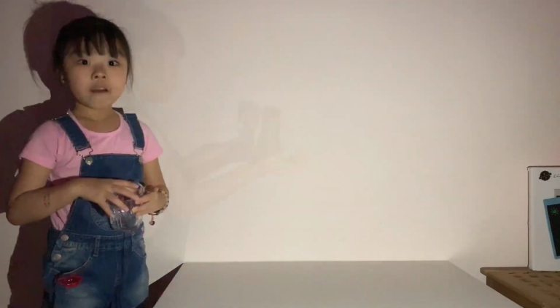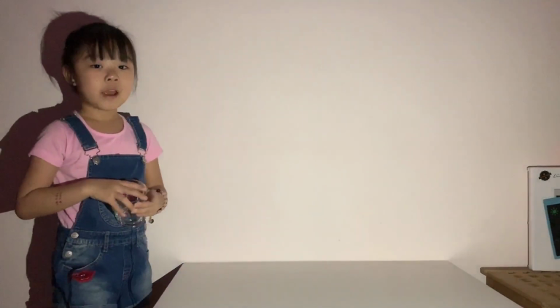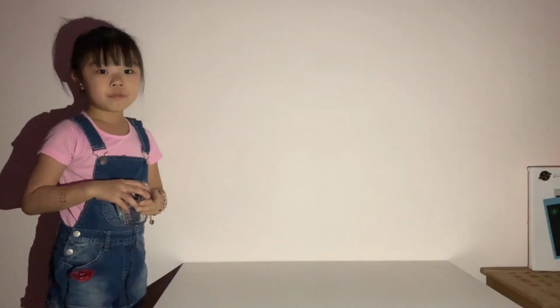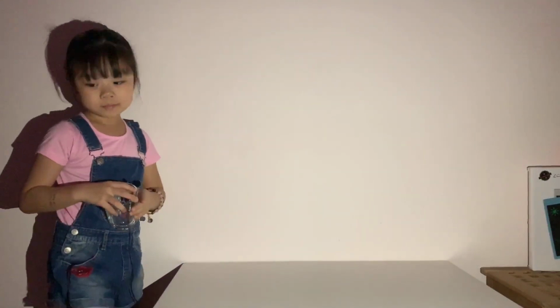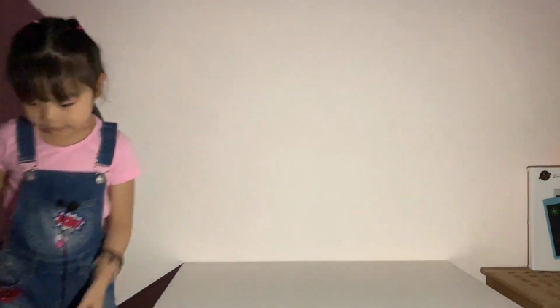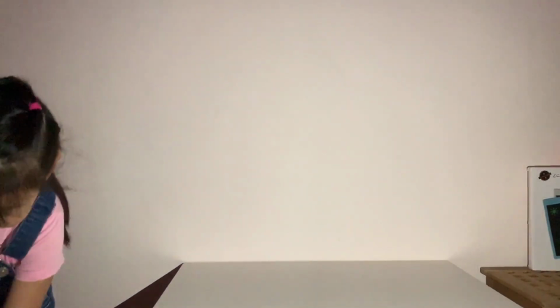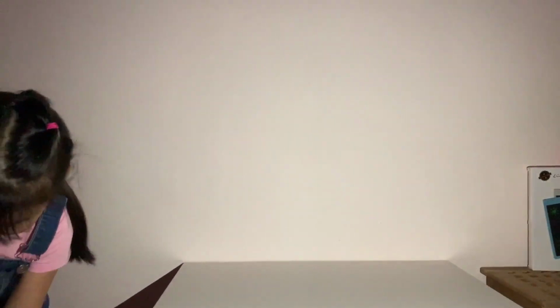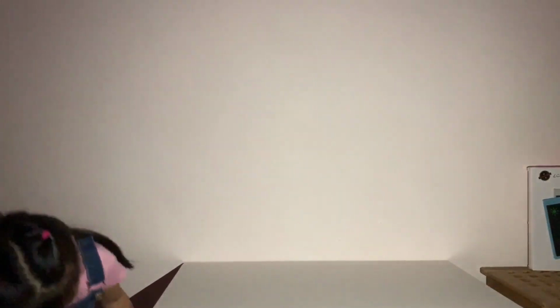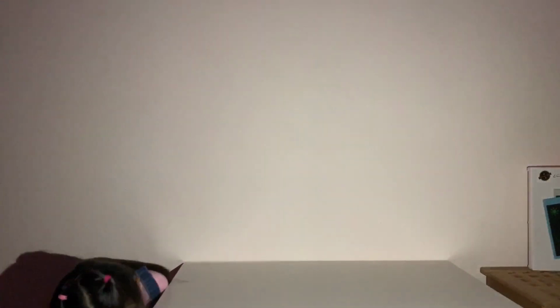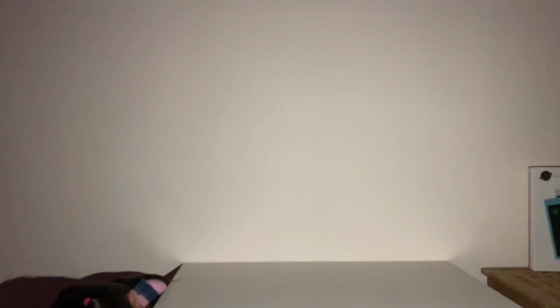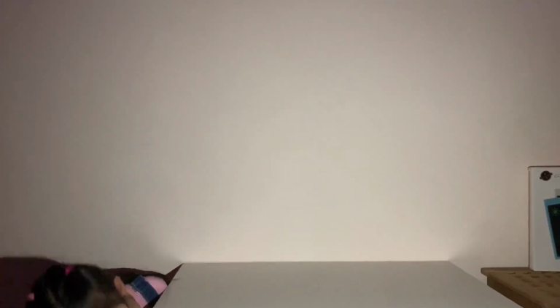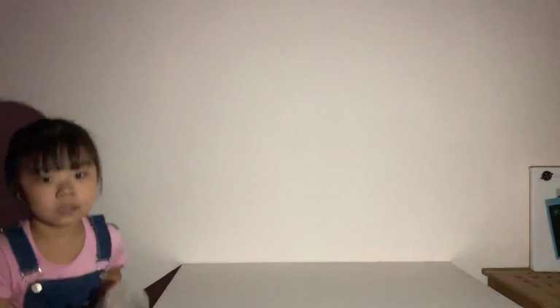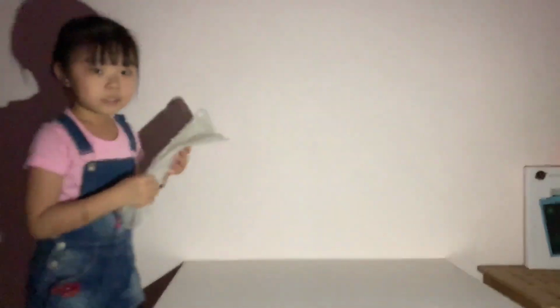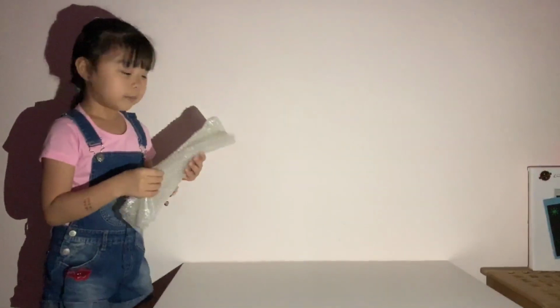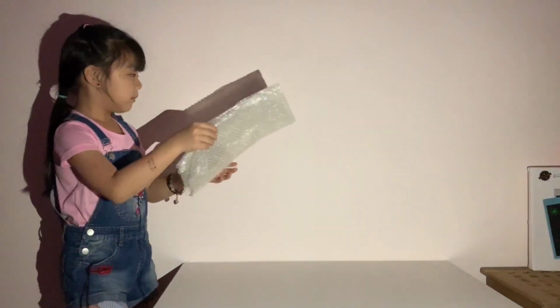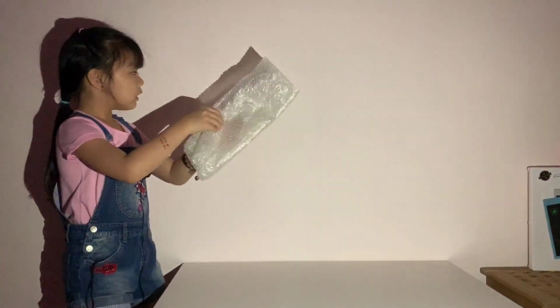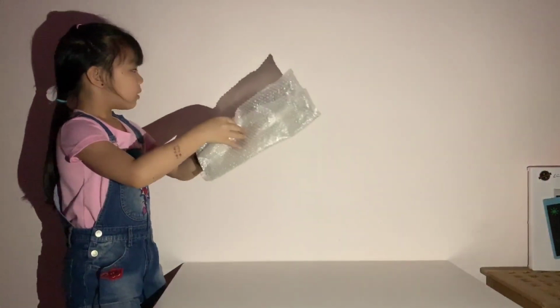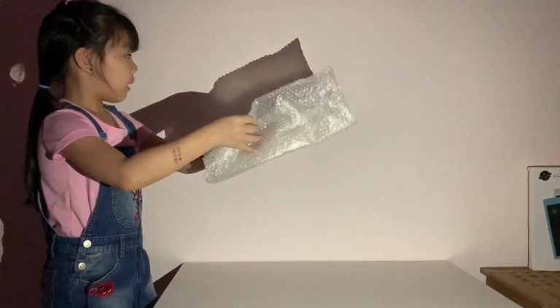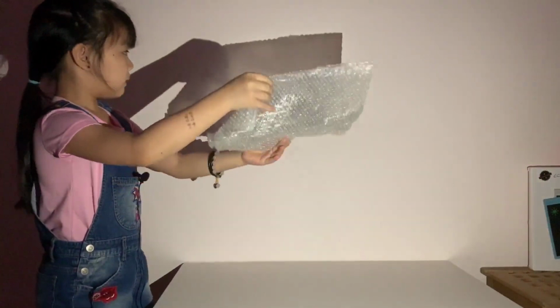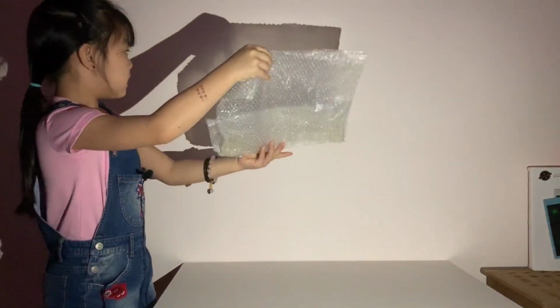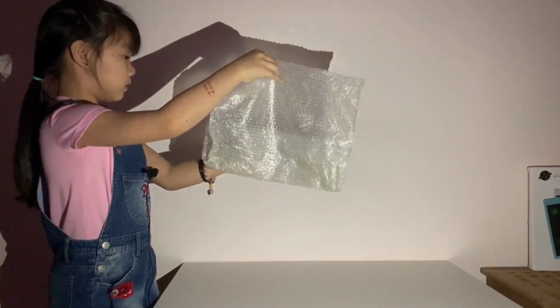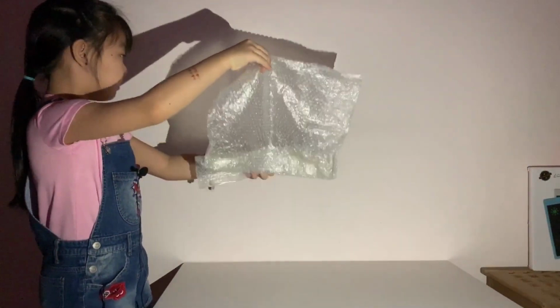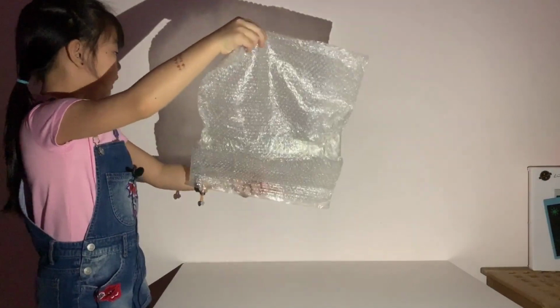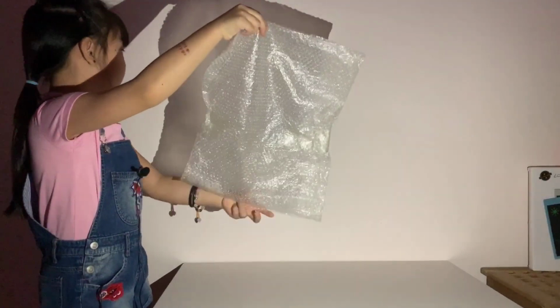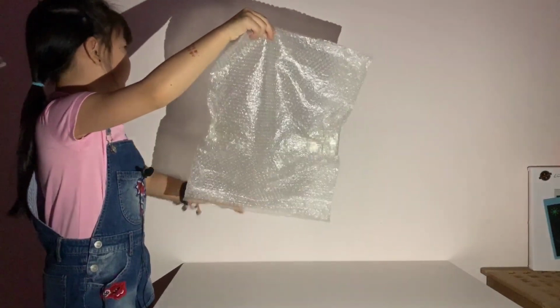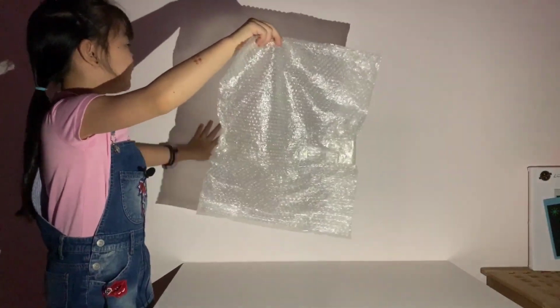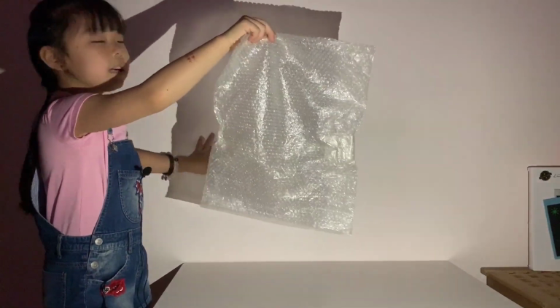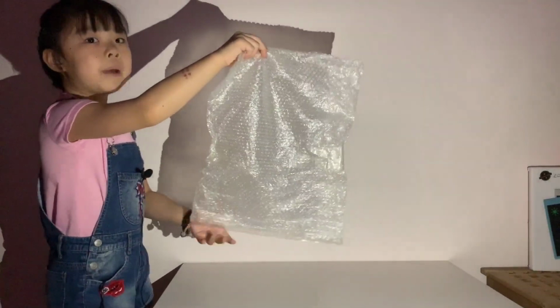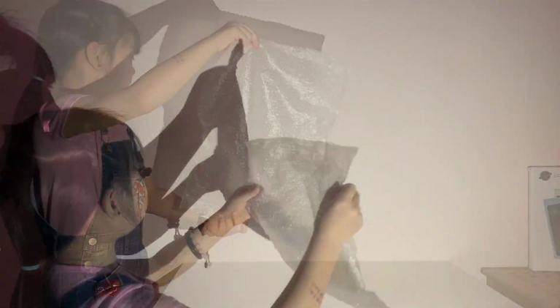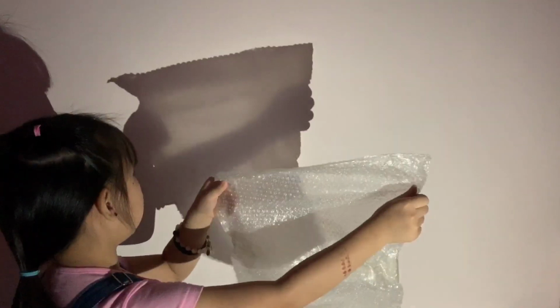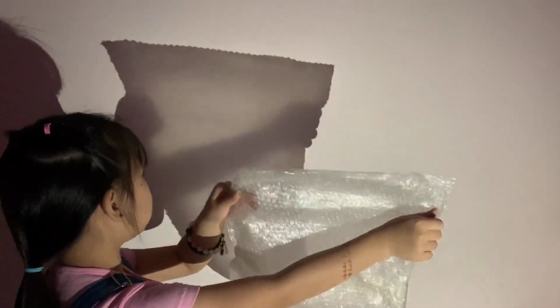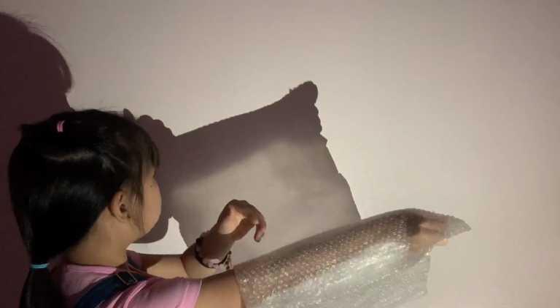Now let's try the bubble wrap one. Now try the bubble wrap. Look — bubble wrap is very nice. But actually you can't fully see through it. It's like a little bit light and a little bit dark. Look, you can see through my hands.